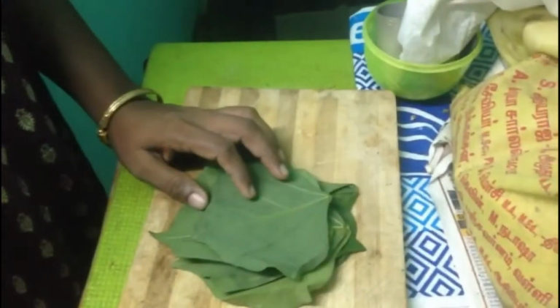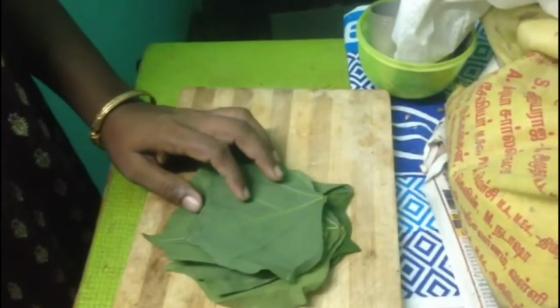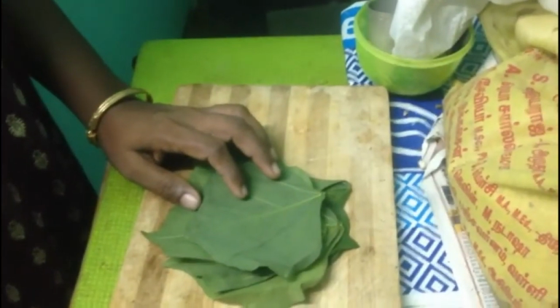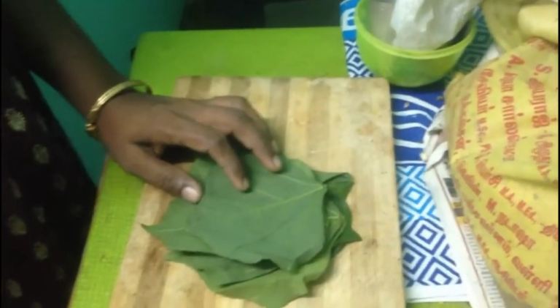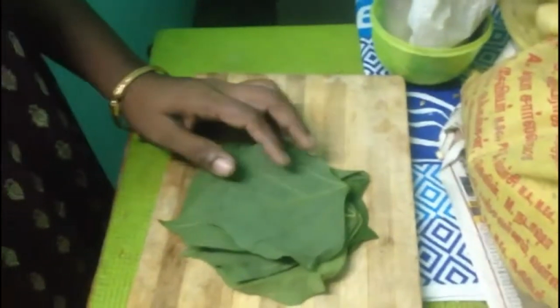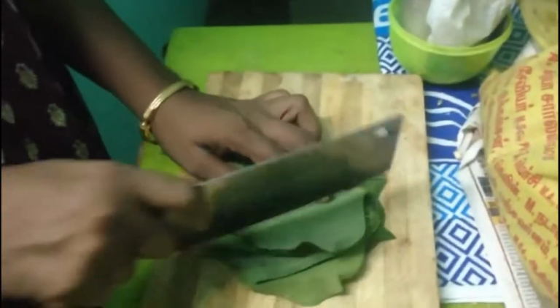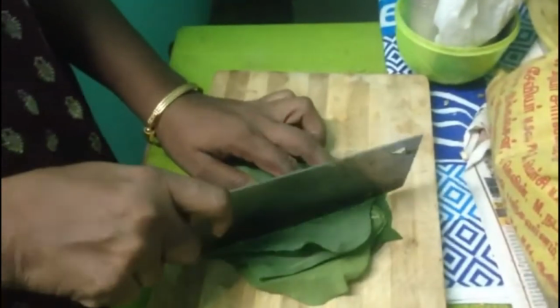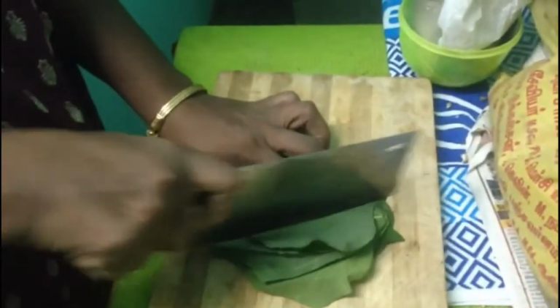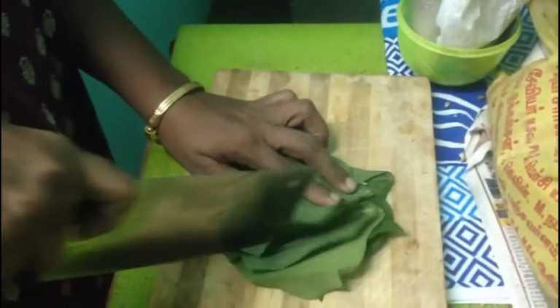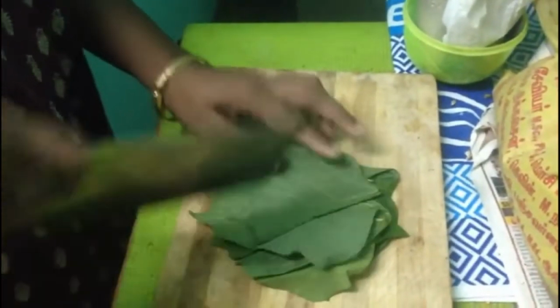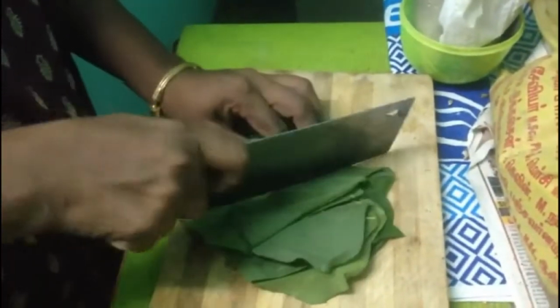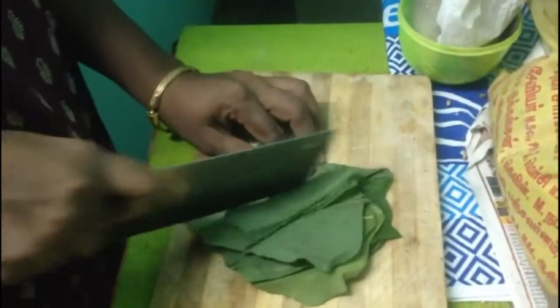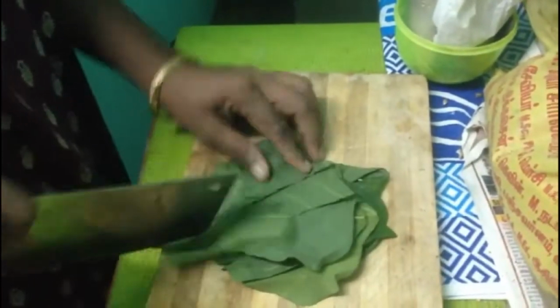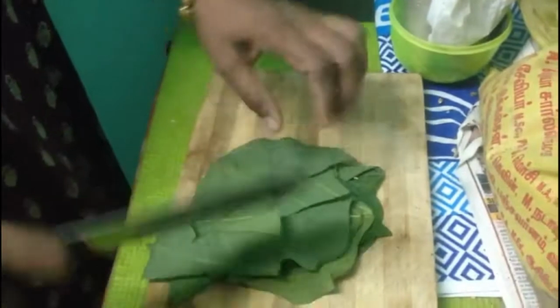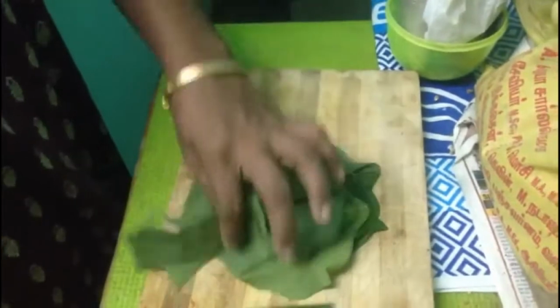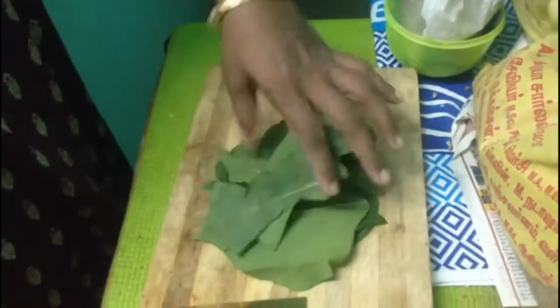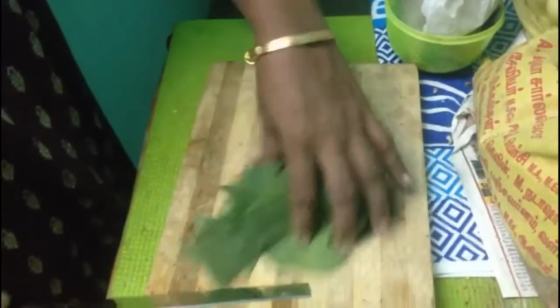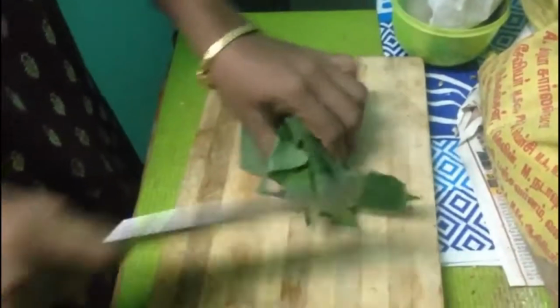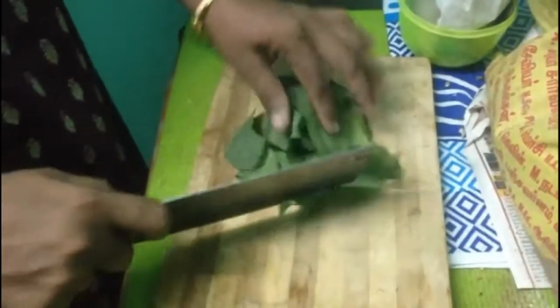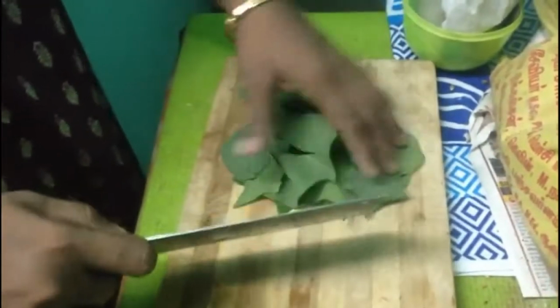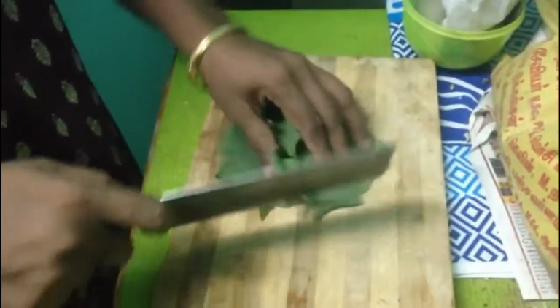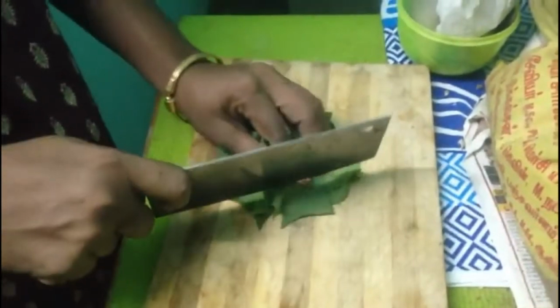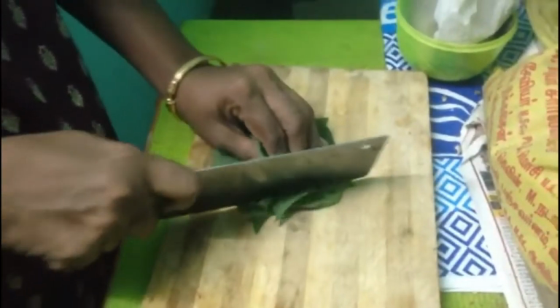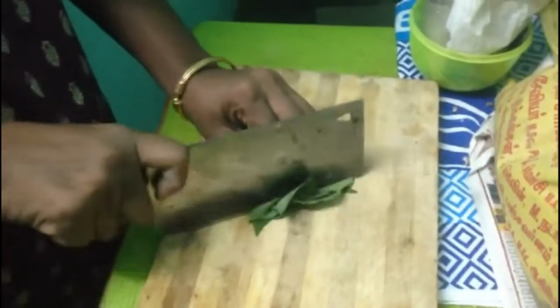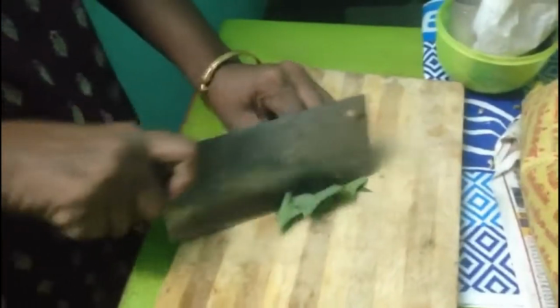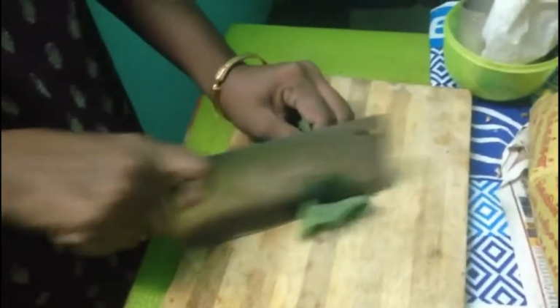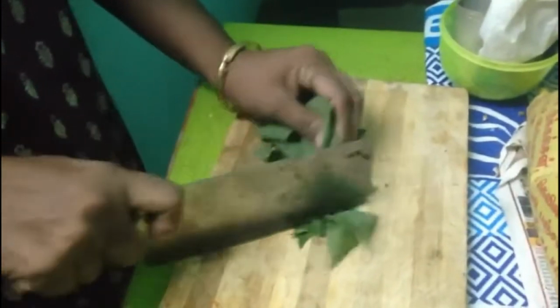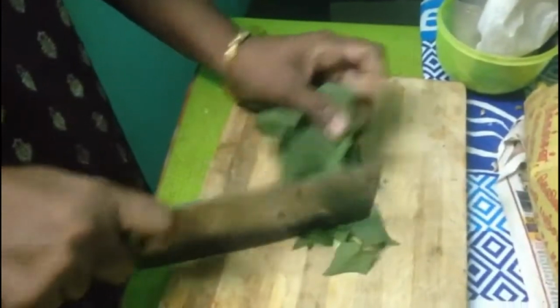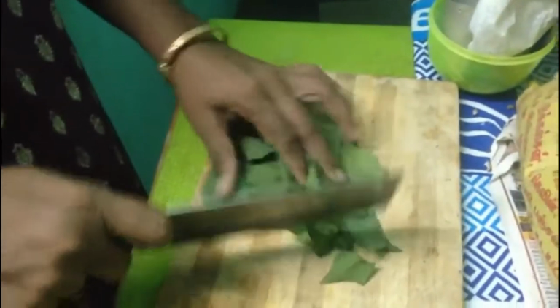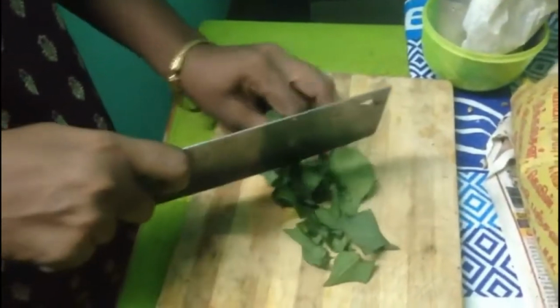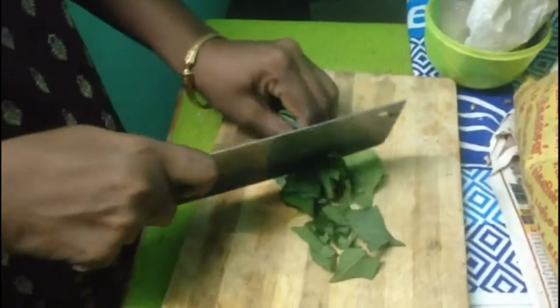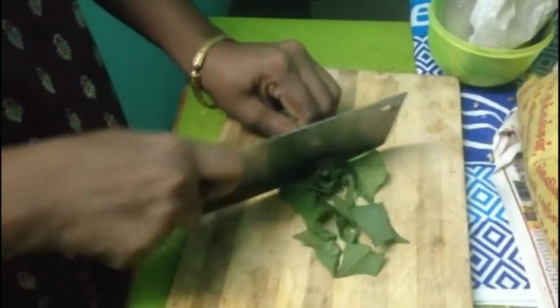Take some fresh leaves of Kalyana Murunai, clean it with water, then start cutting it into small pieces — not too small.